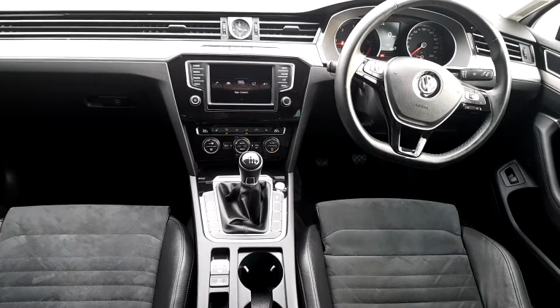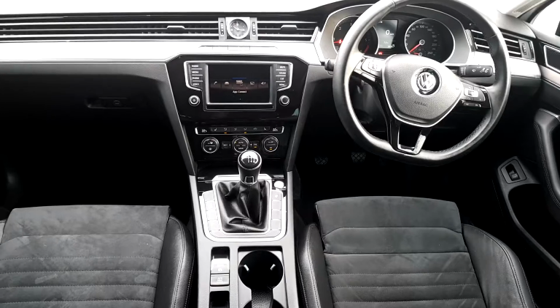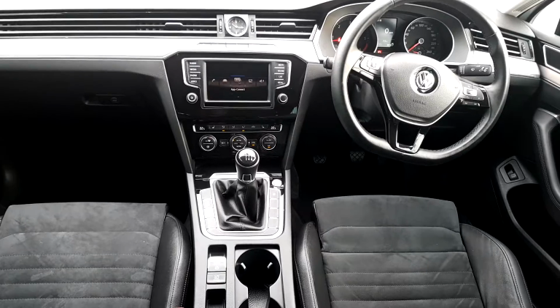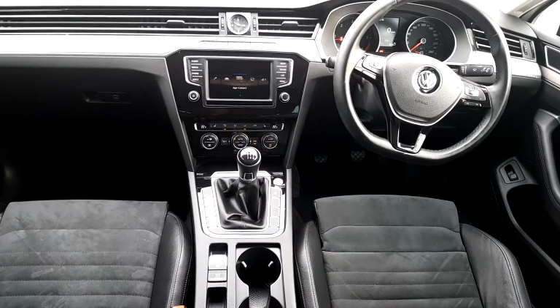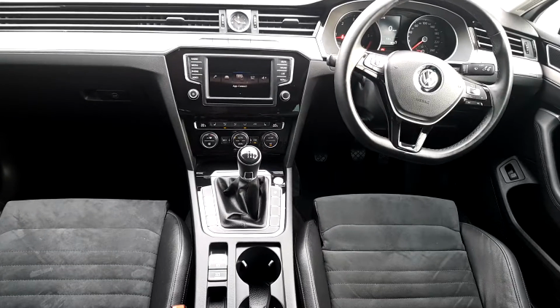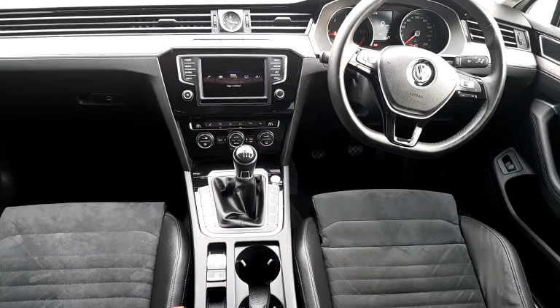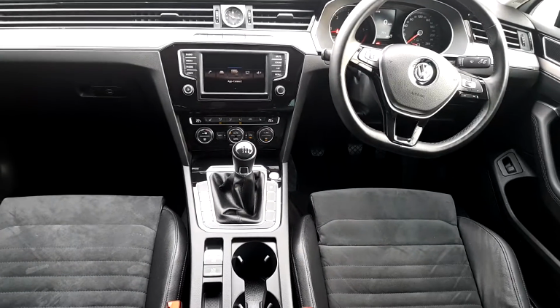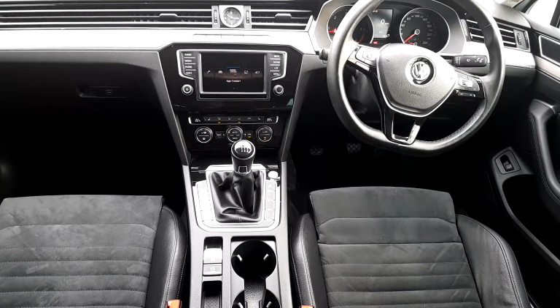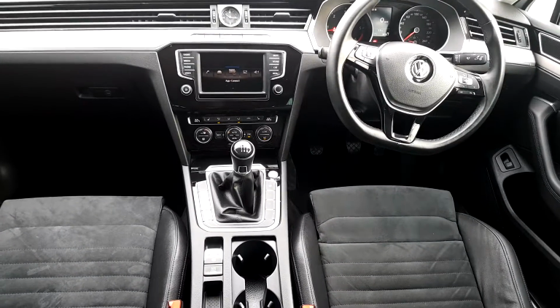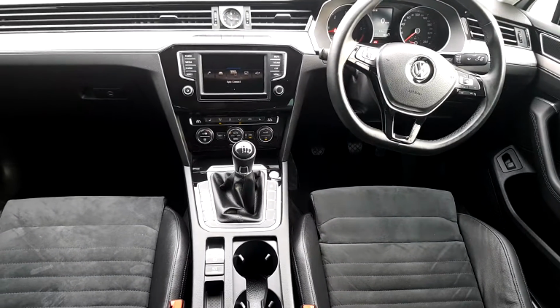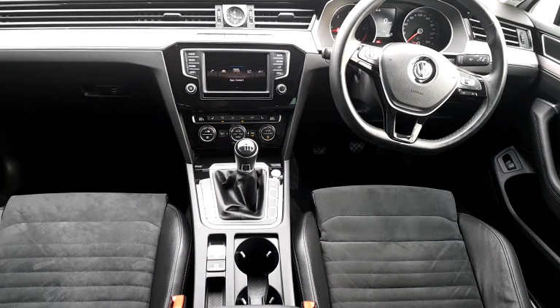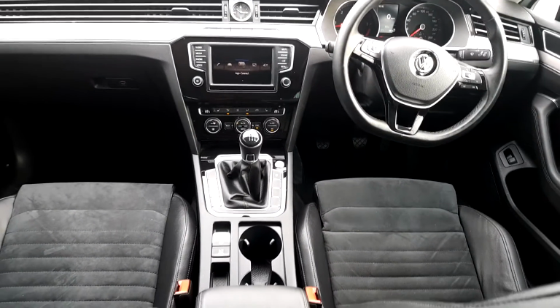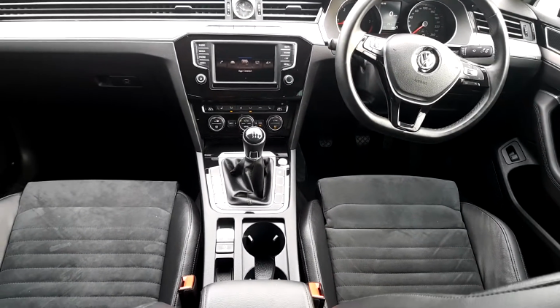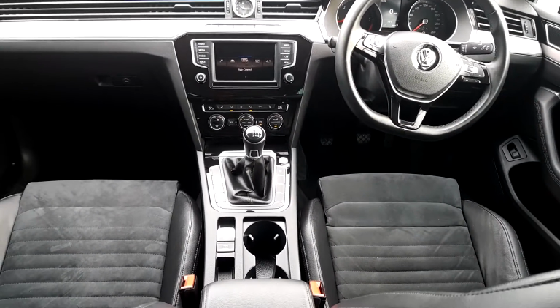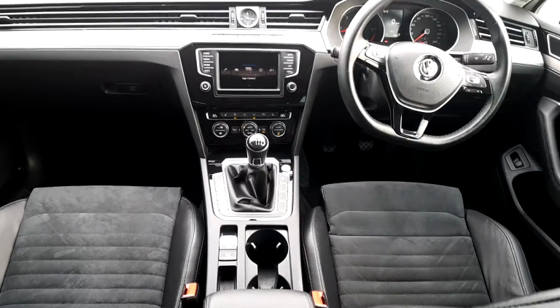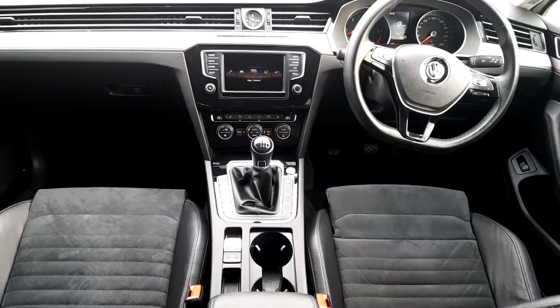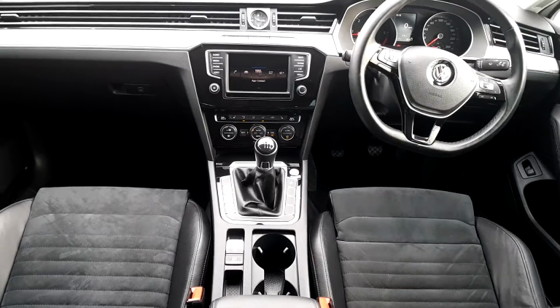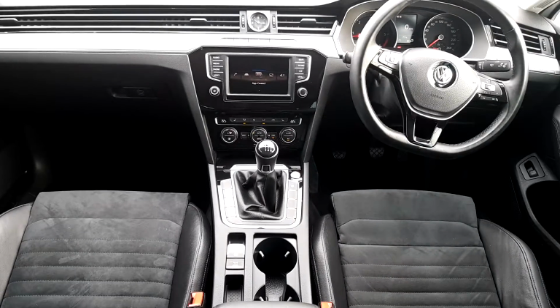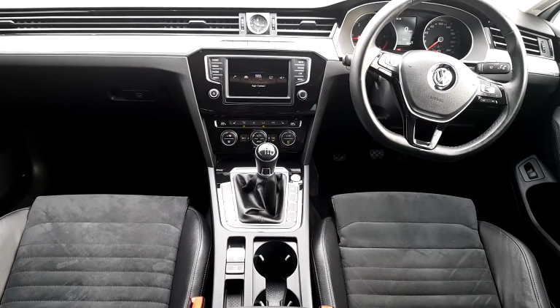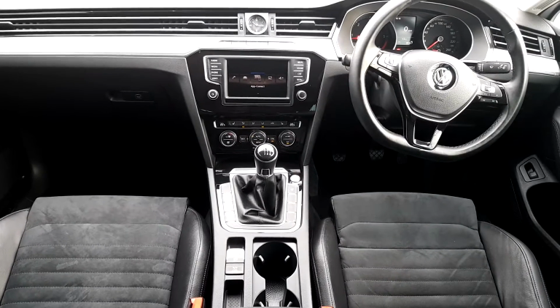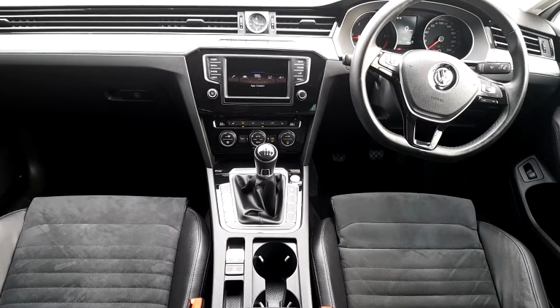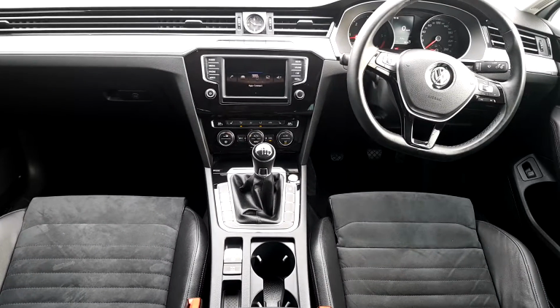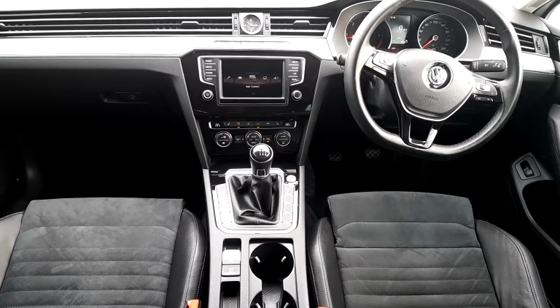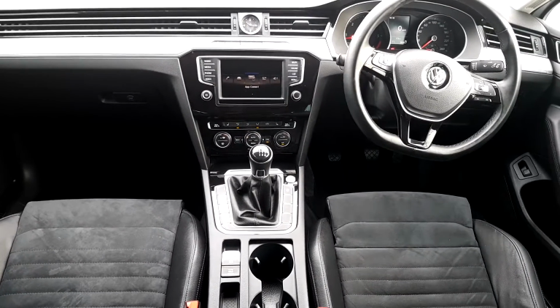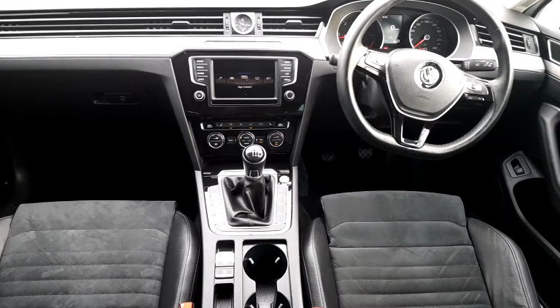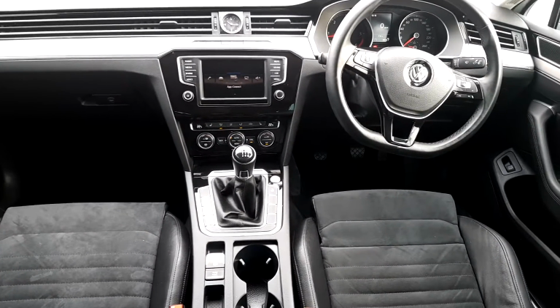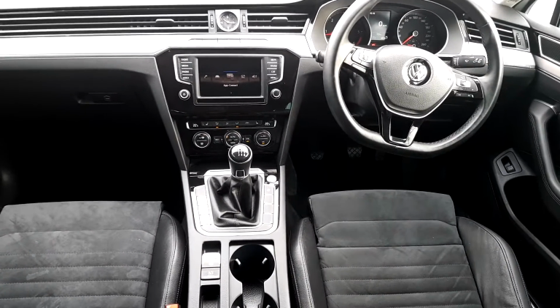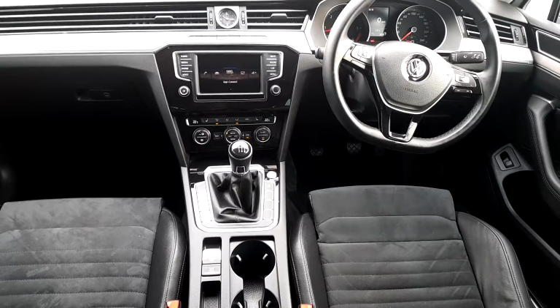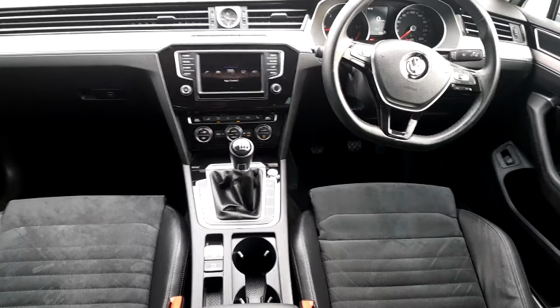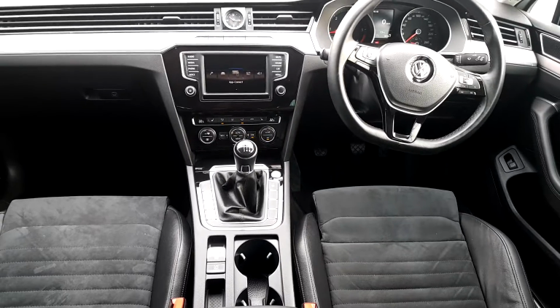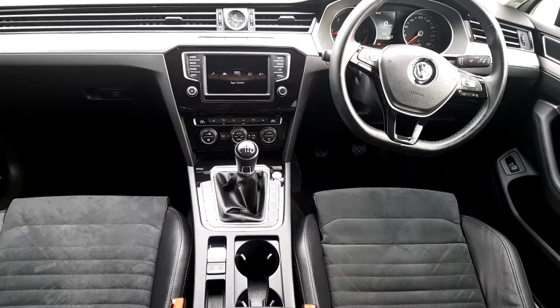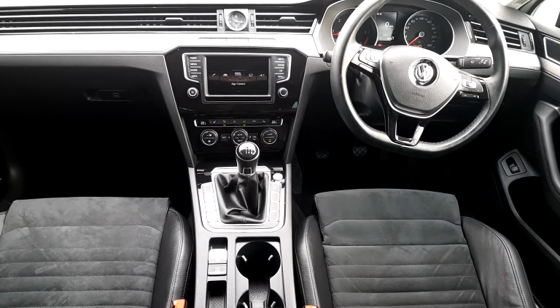There's also a button to open the boot from the inside, a heated steering wheel, an adjustable armrest, dual climate control, and heated seats on this one.